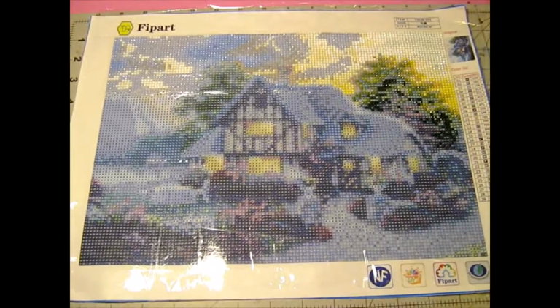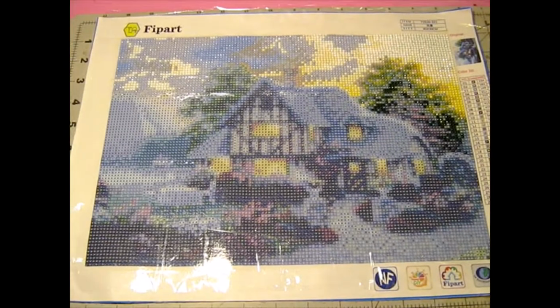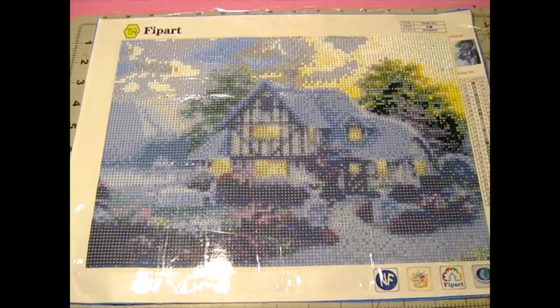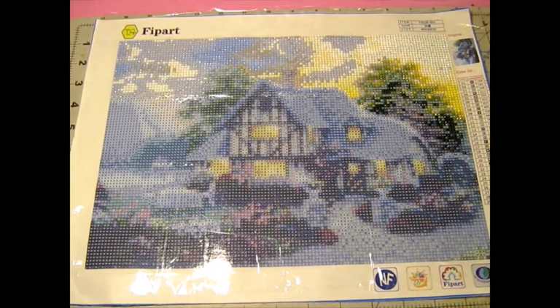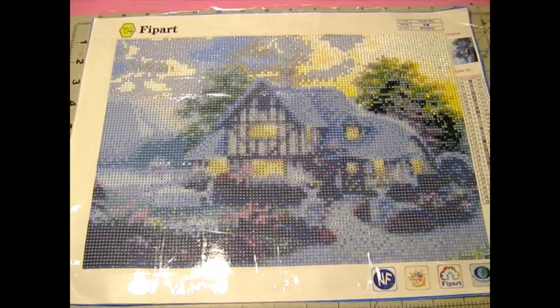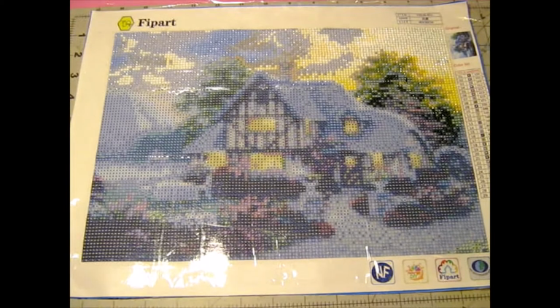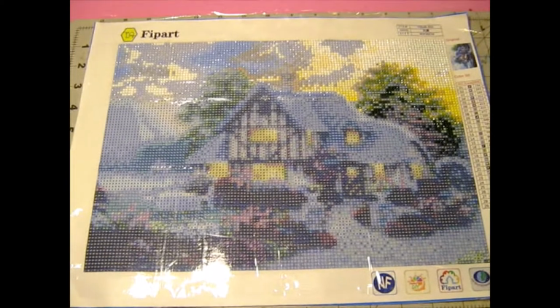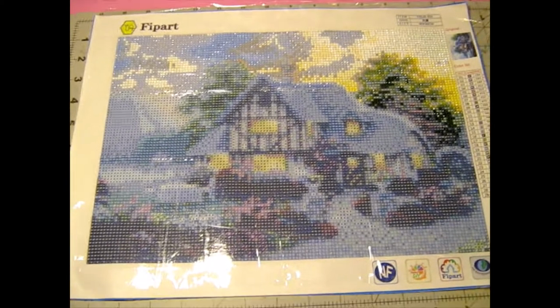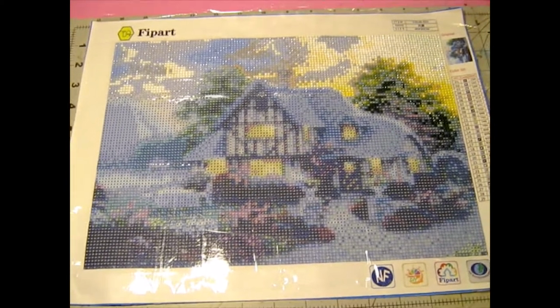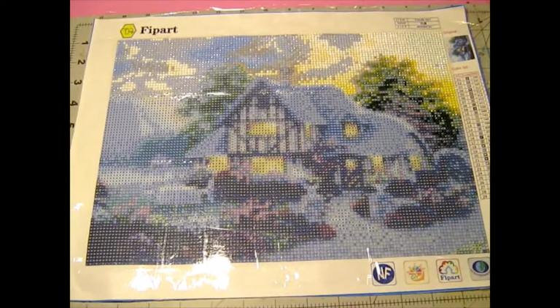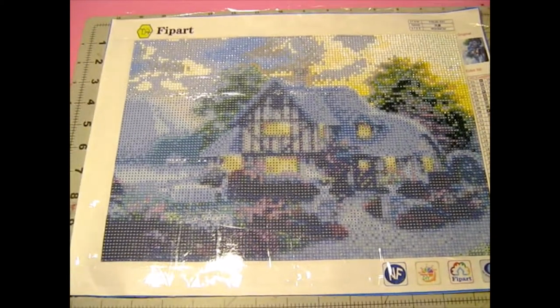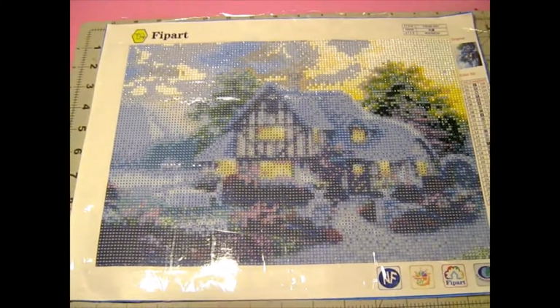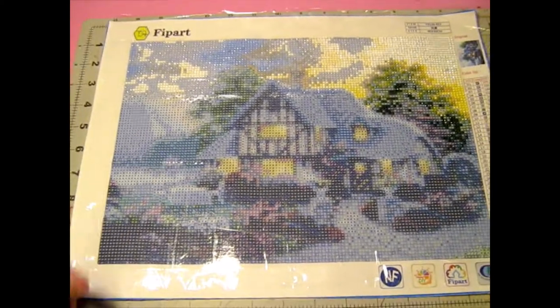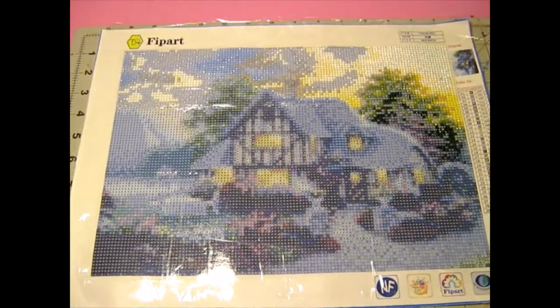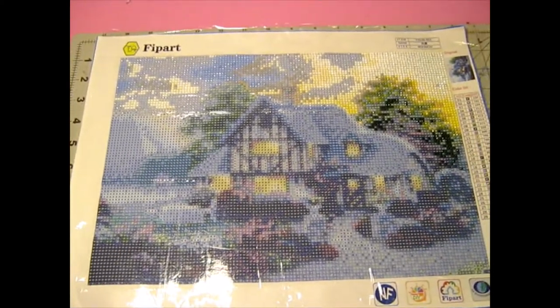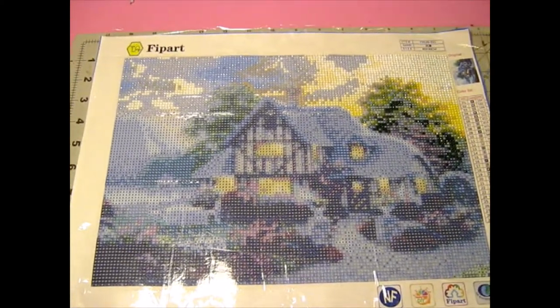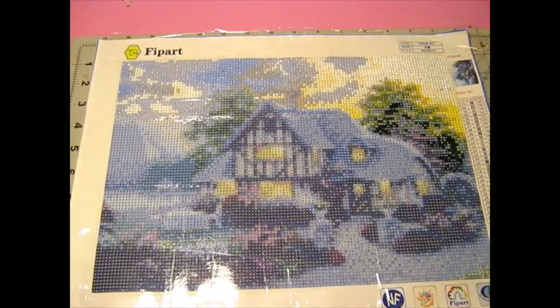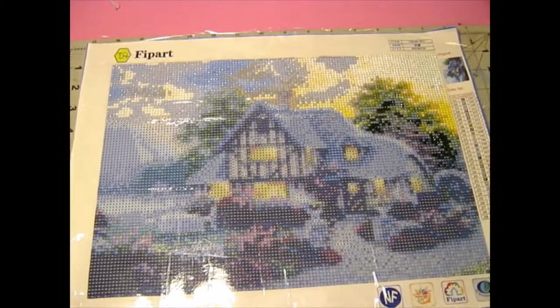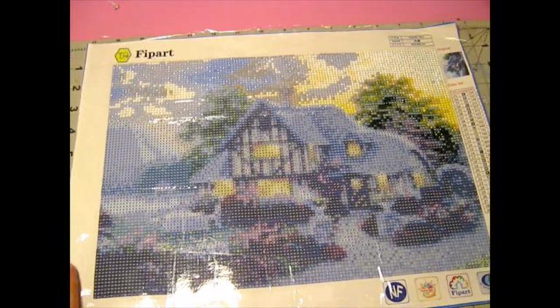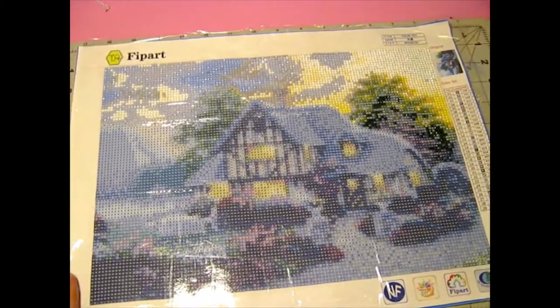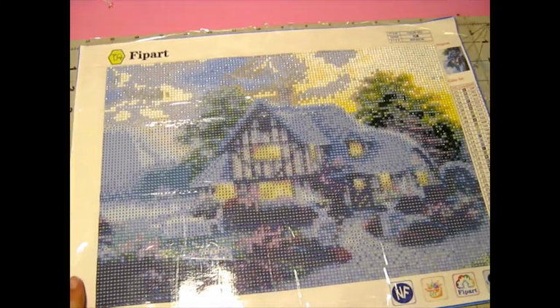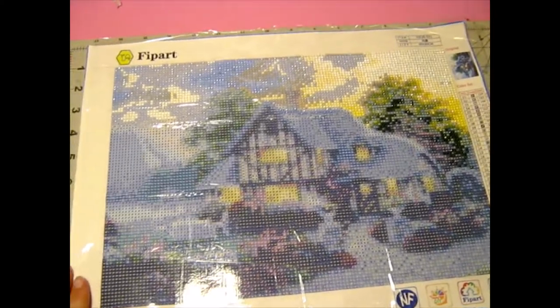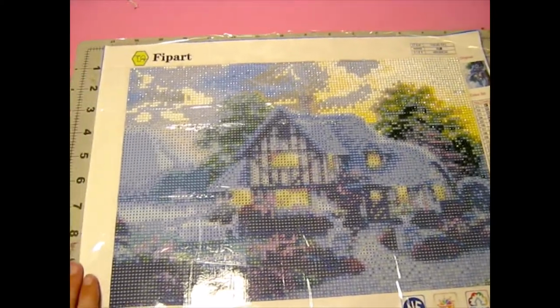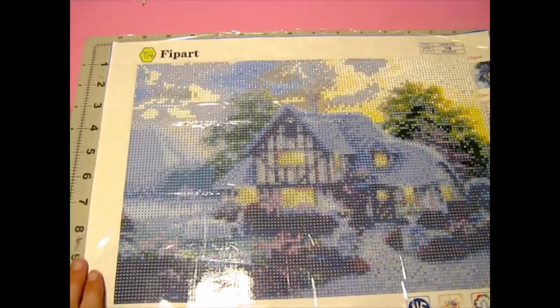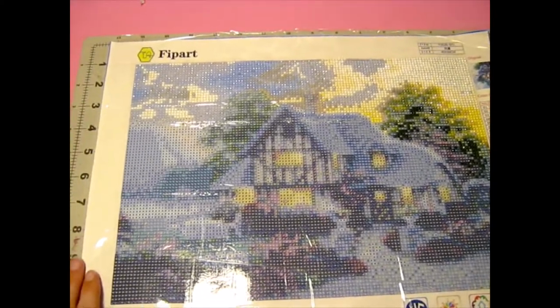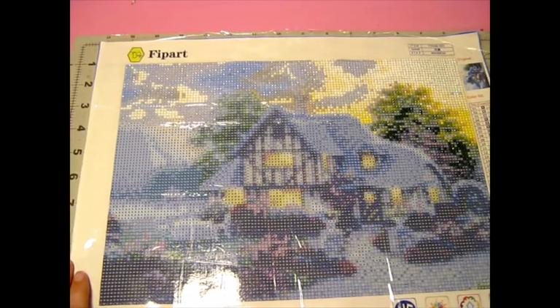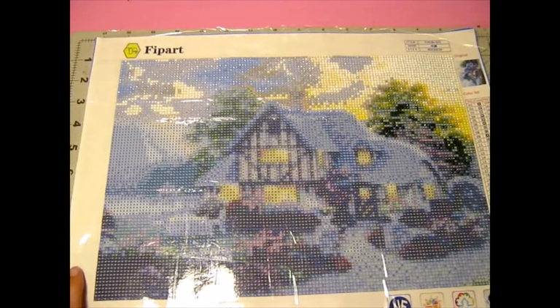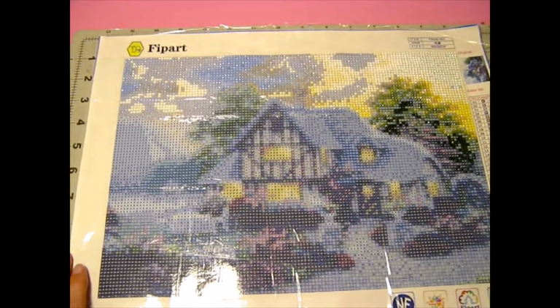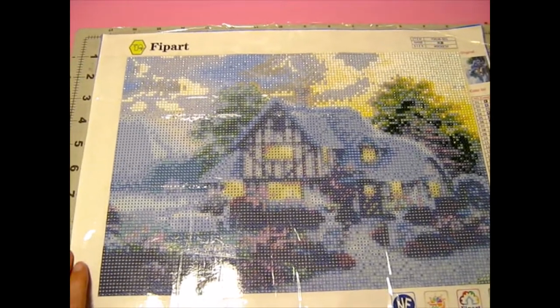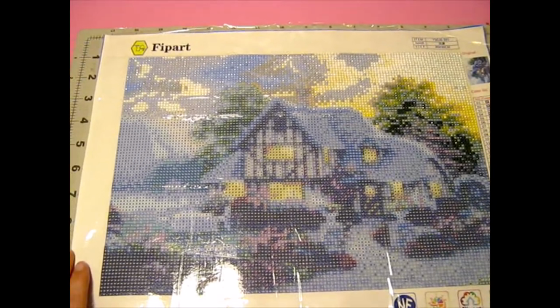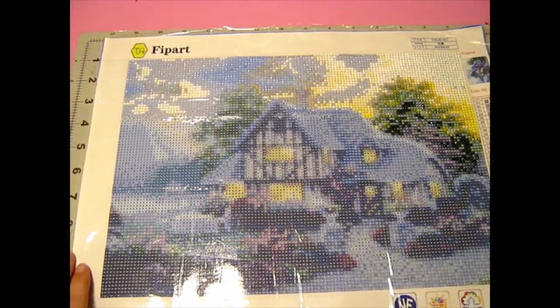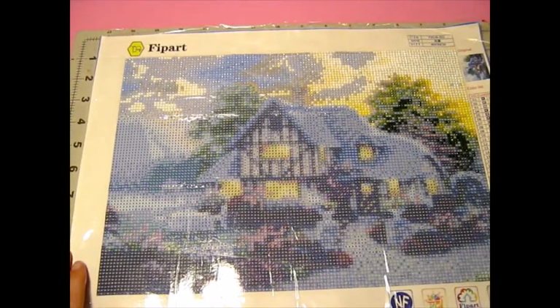Hi guys and welcome back to my channel. Today I thought I would show you the diamond painting that I'm currently working on and my current progress on it.